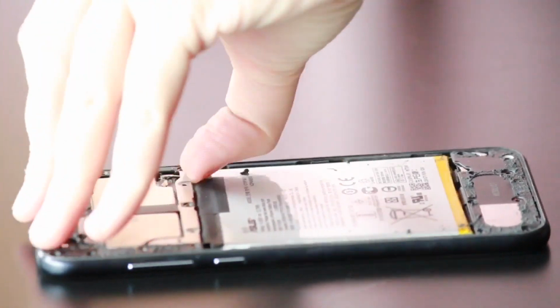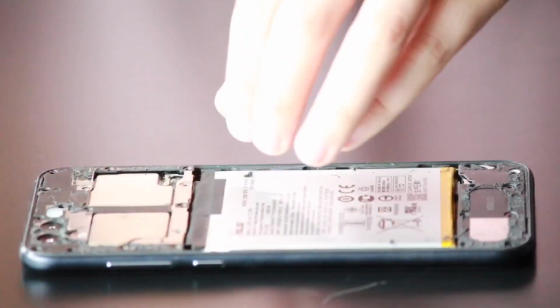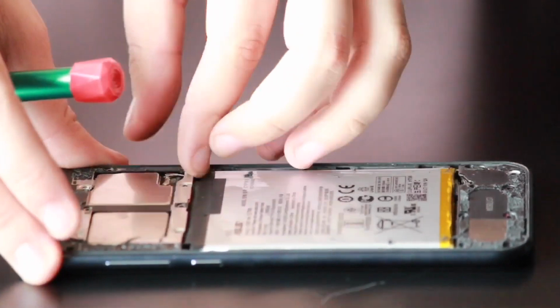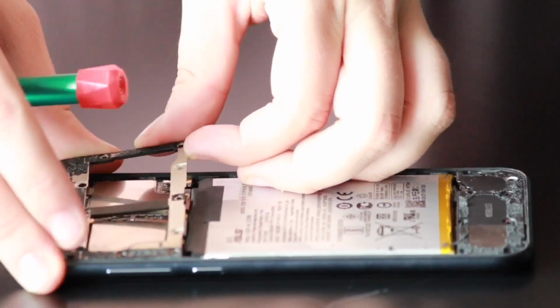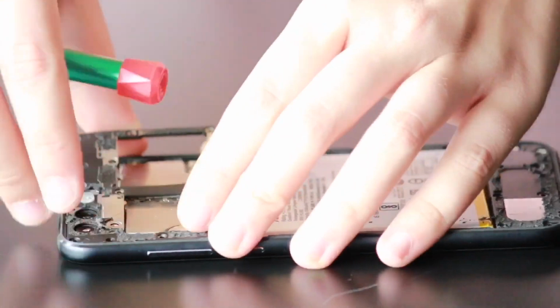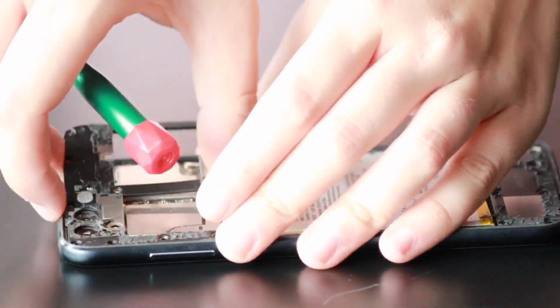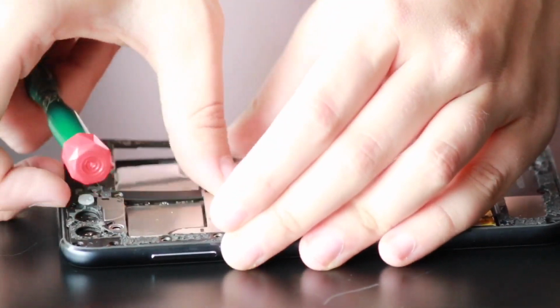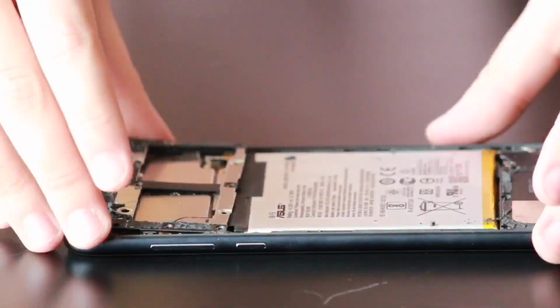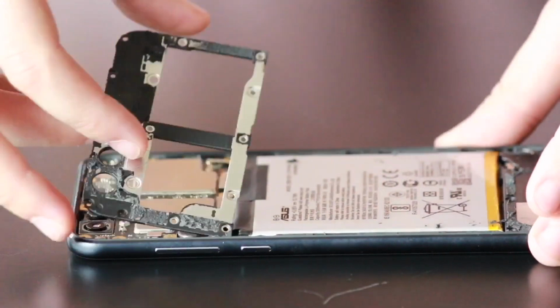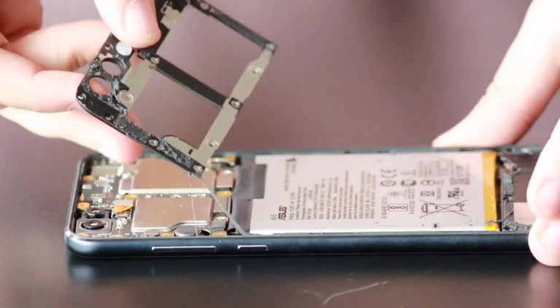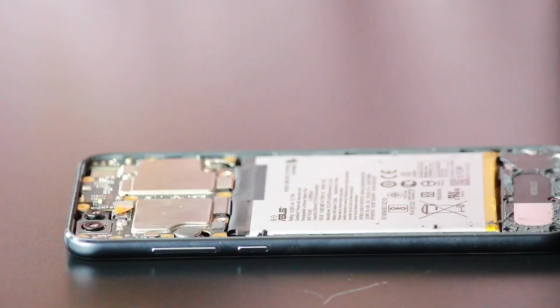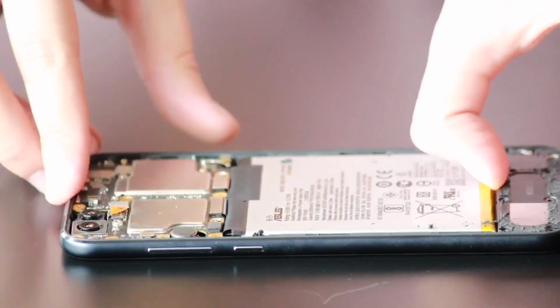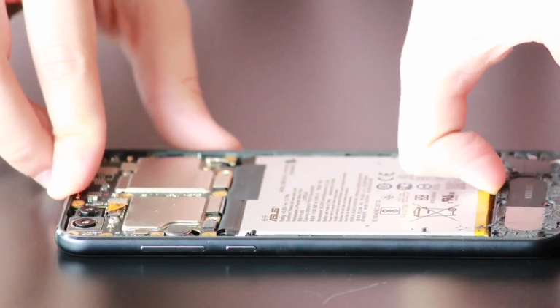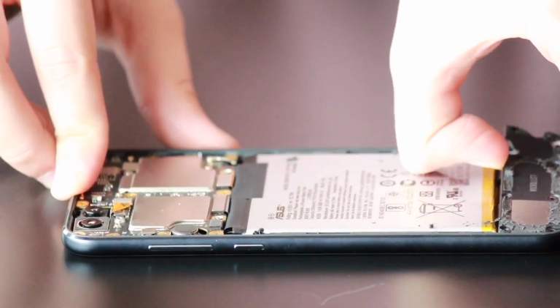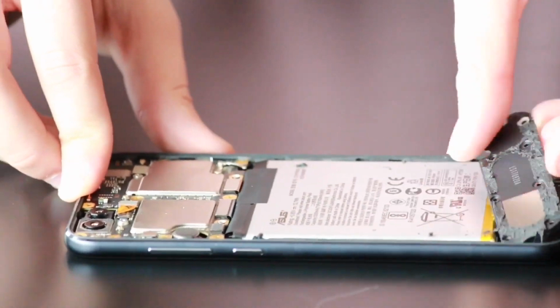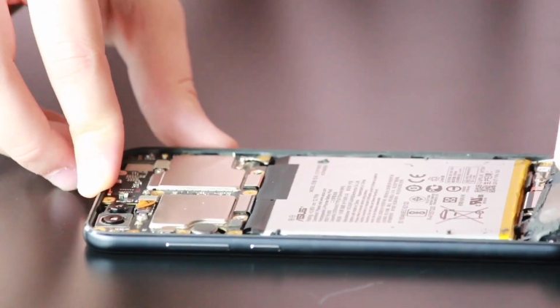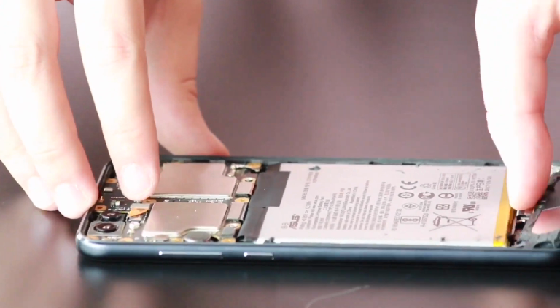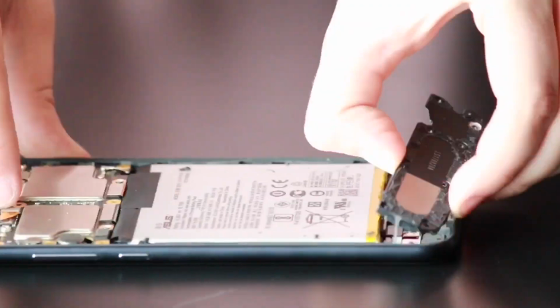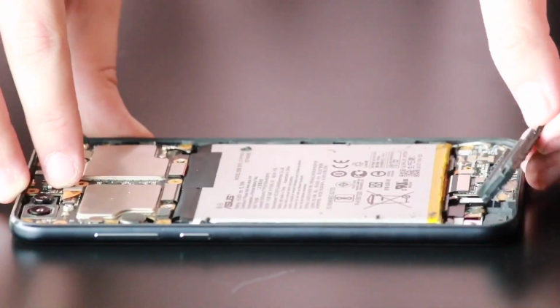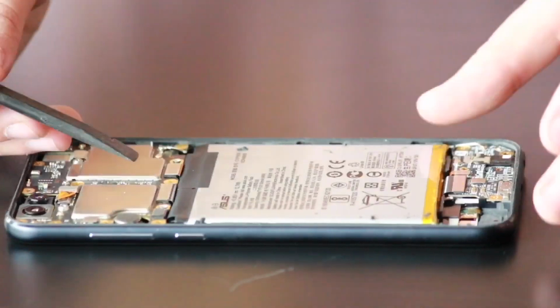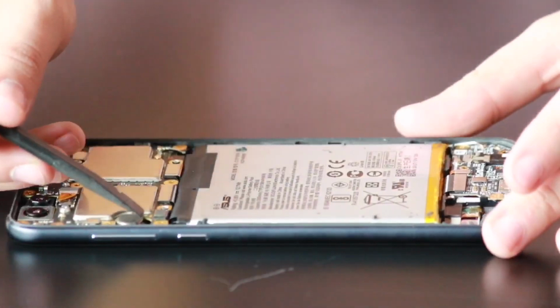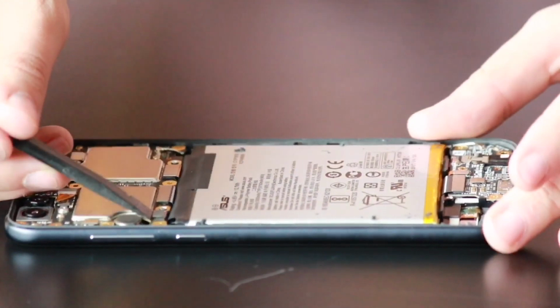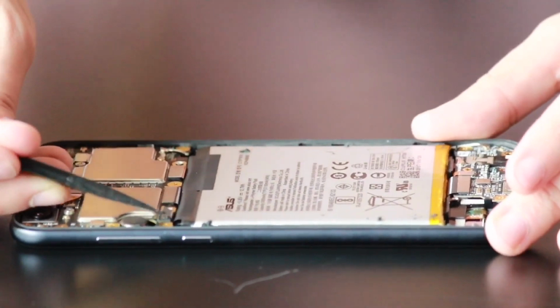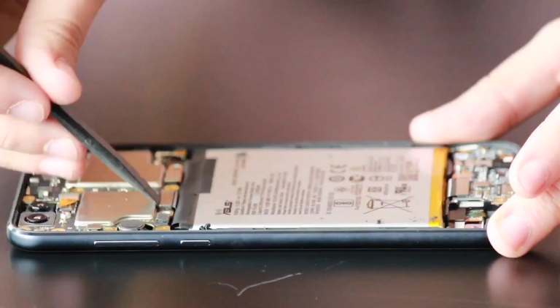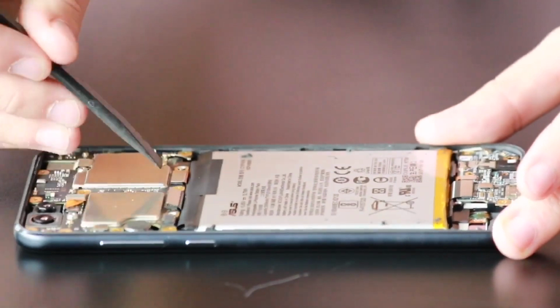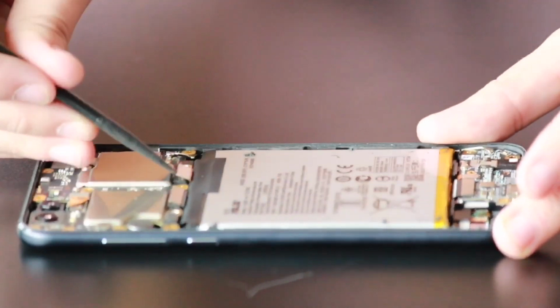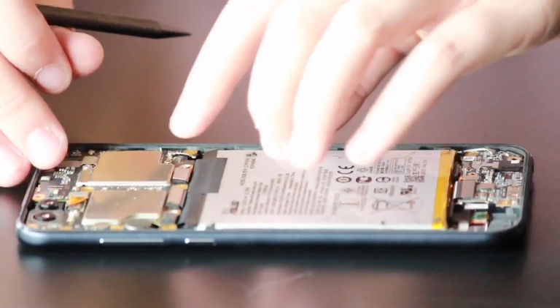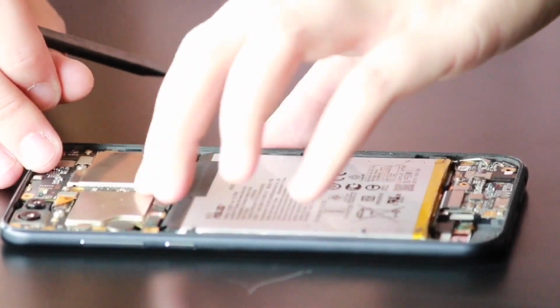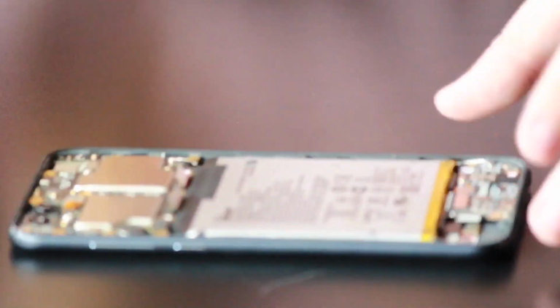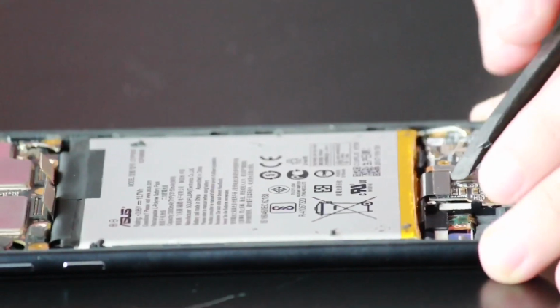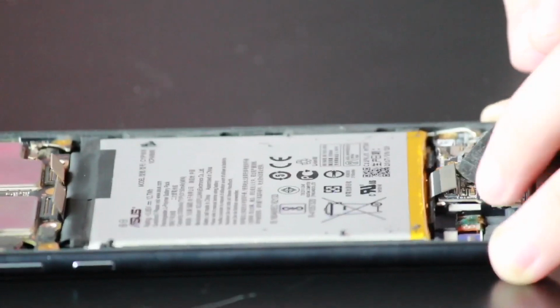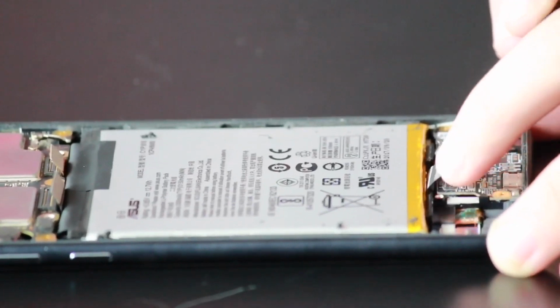Now that we've removed all the screws, we can safely remove the upper motherboard plate and the lower plate holding the charge port in place. Now we're going to disconnect the battery, the charge port, and the LCD ribbon with our plastic spudger.